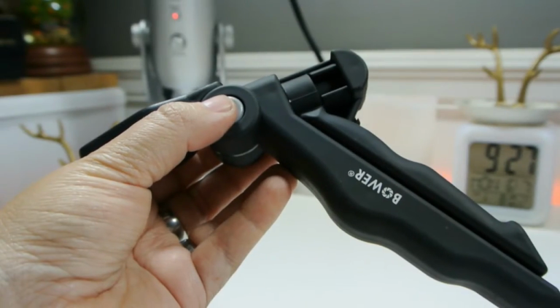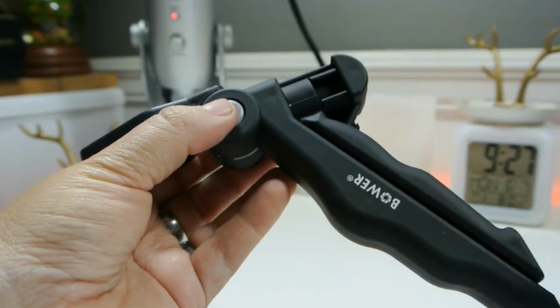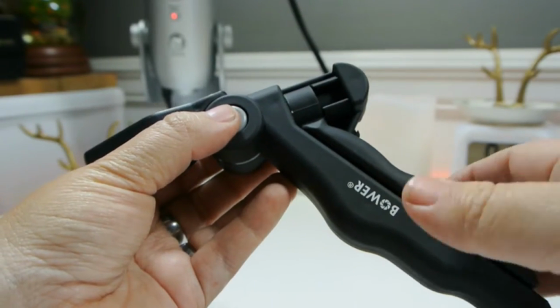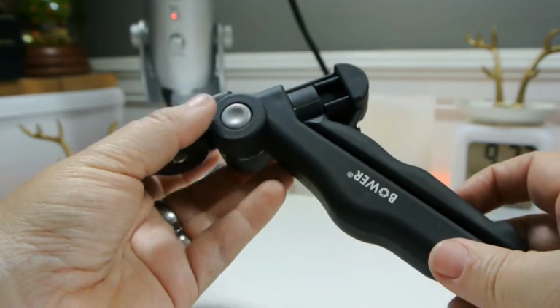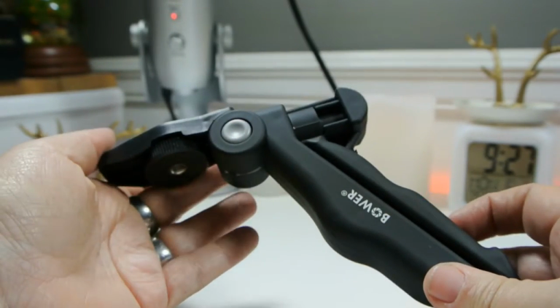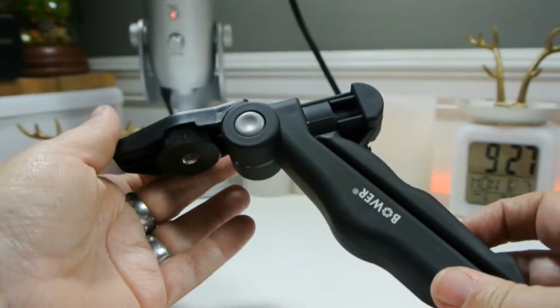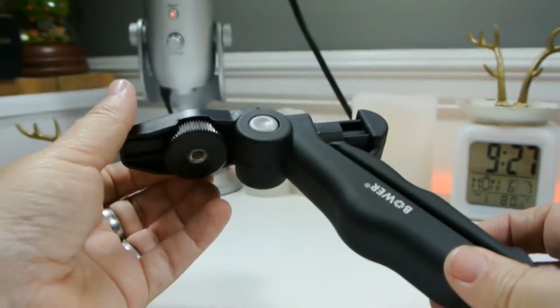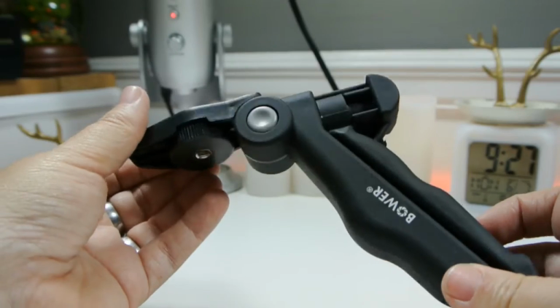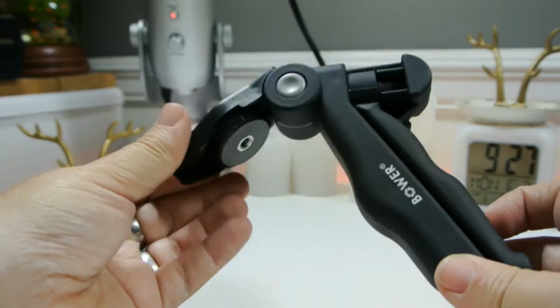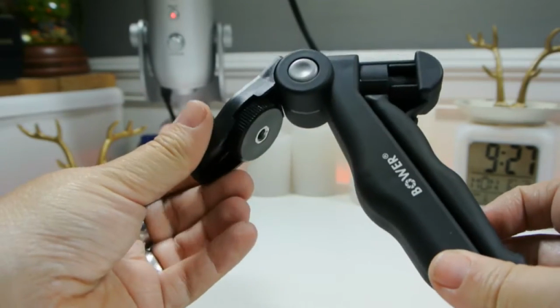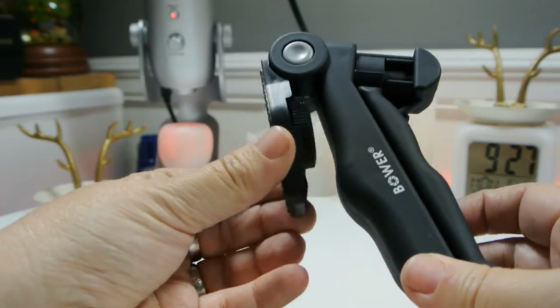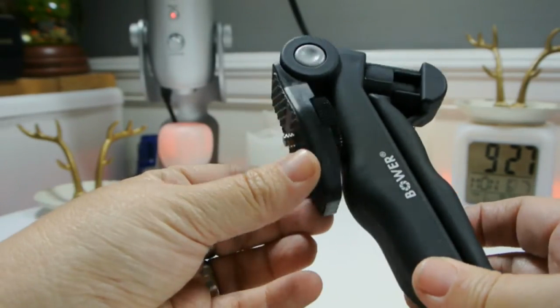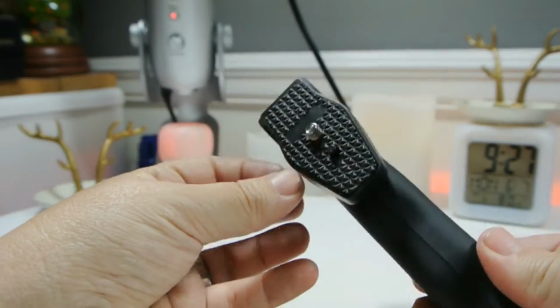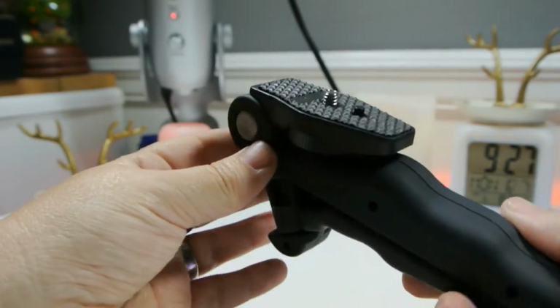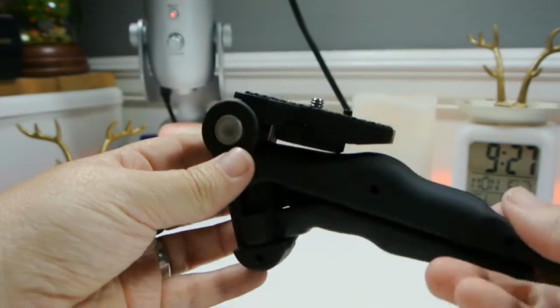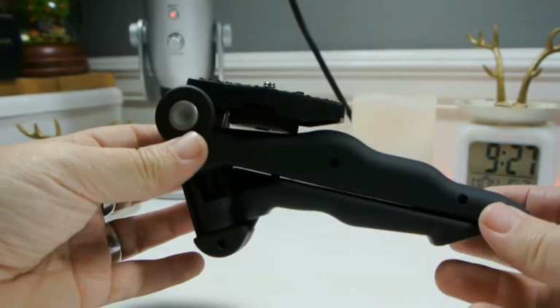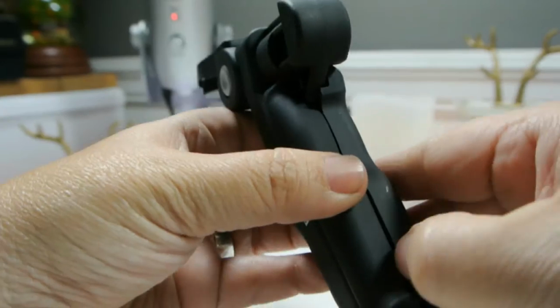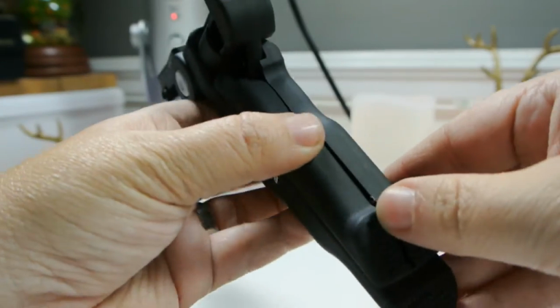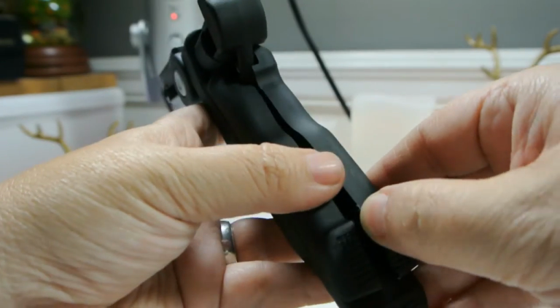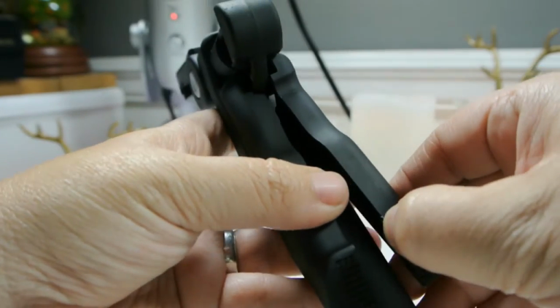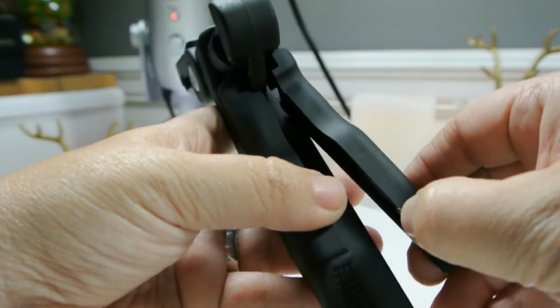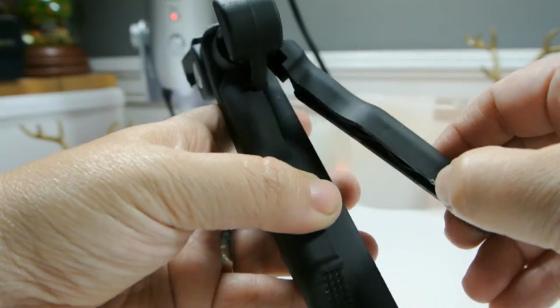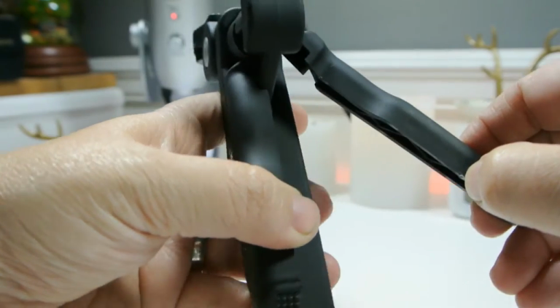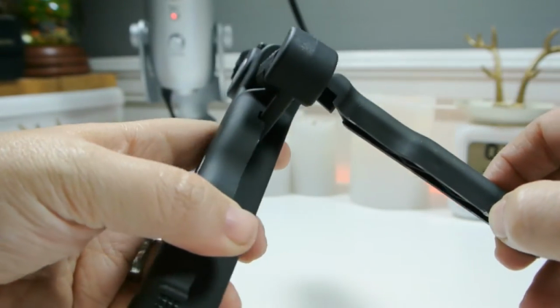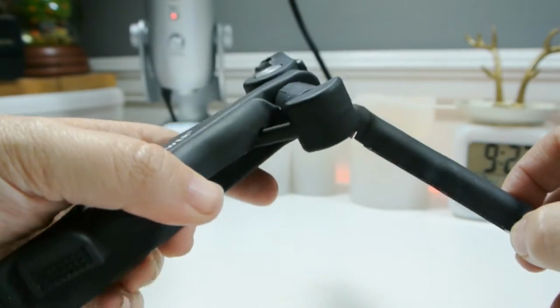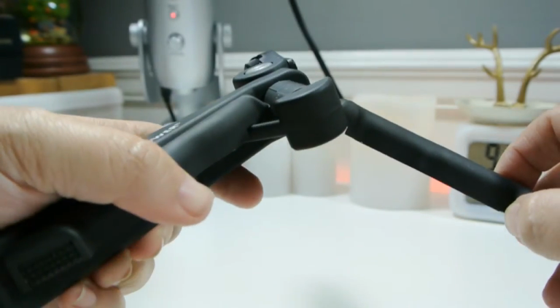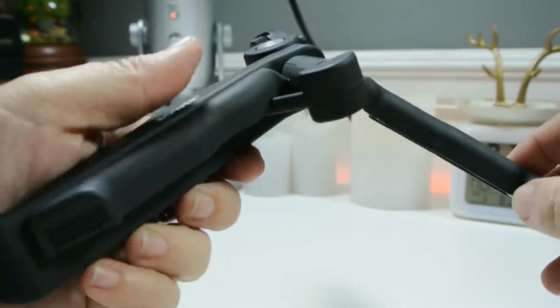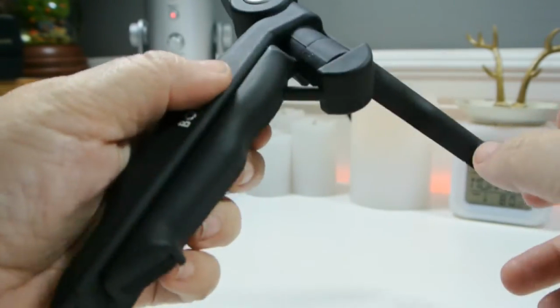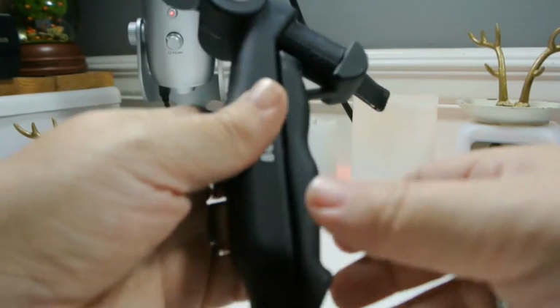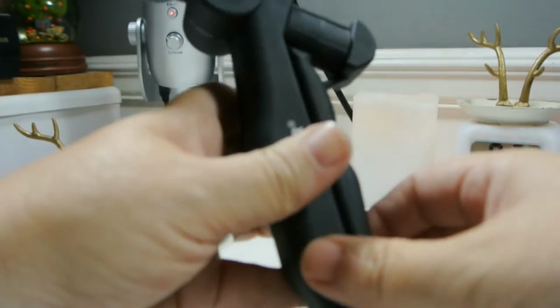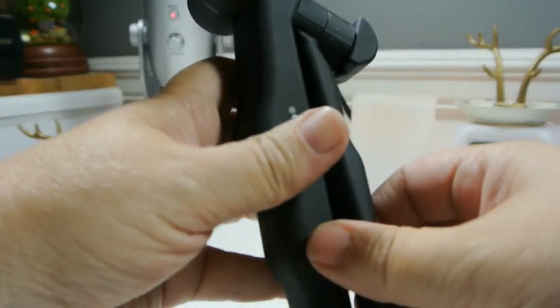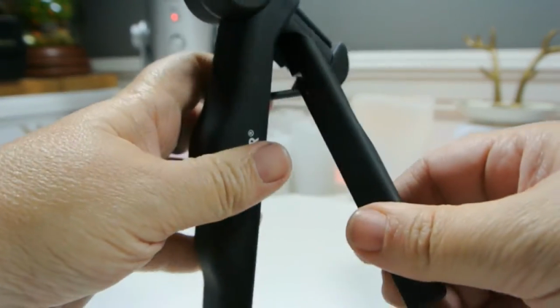It has a universal tripod swivel that can move in several different positions when you press a button. By placing the tripod on a firm surface, you can direct your camera at any angle by using this feature.